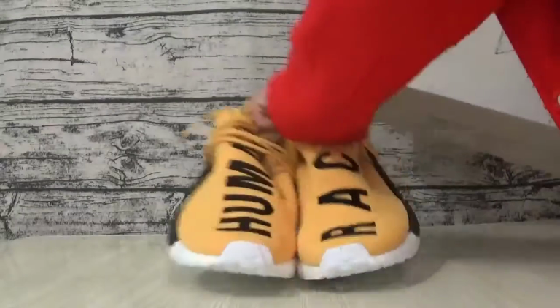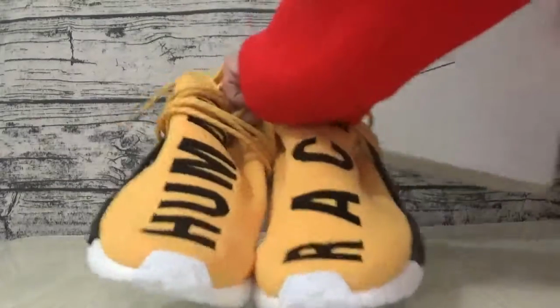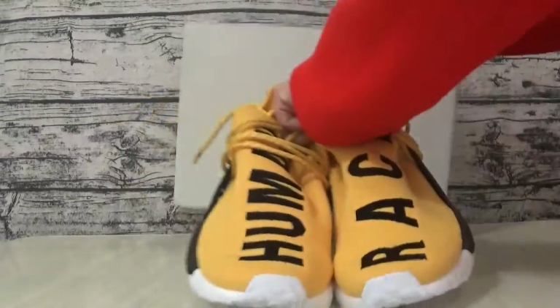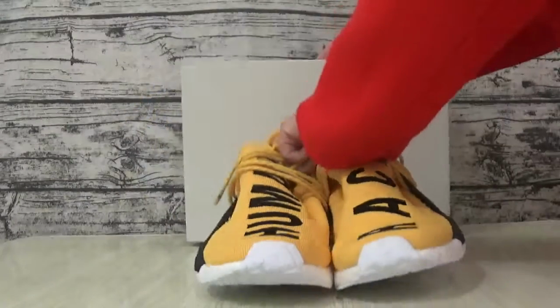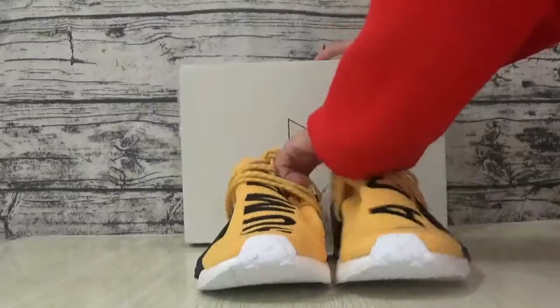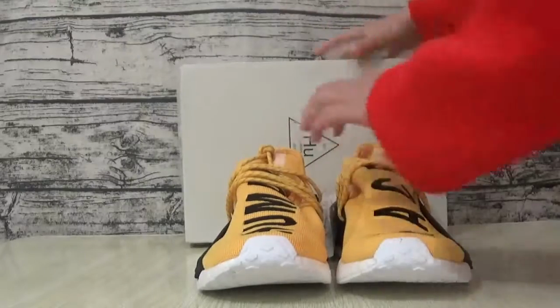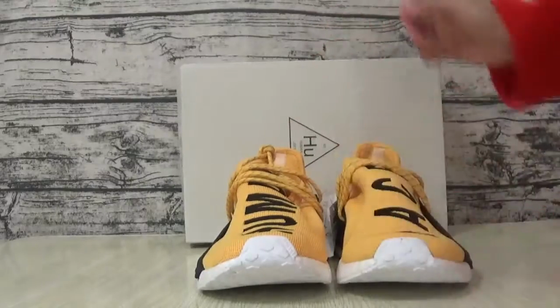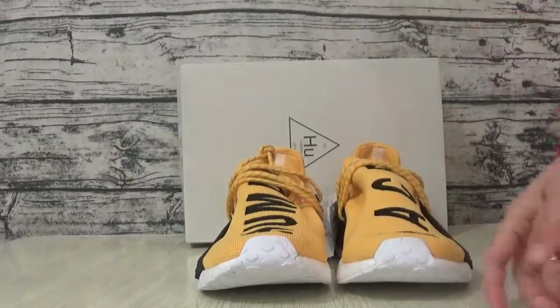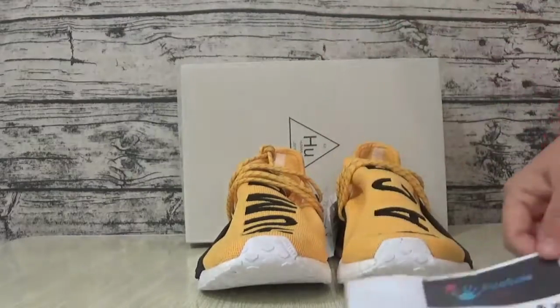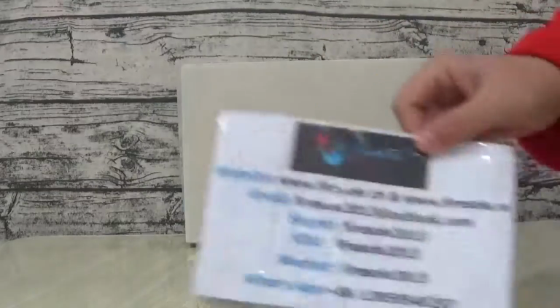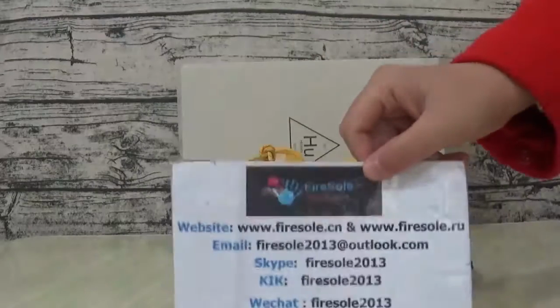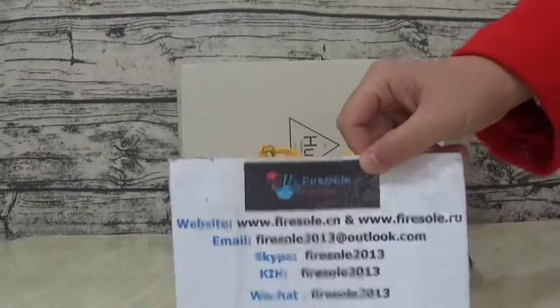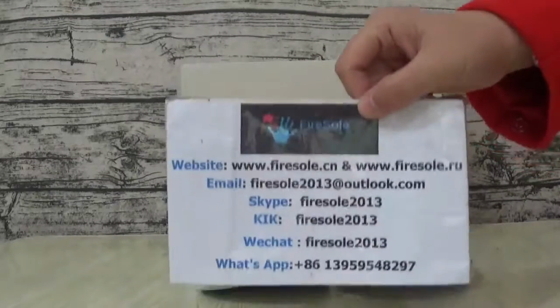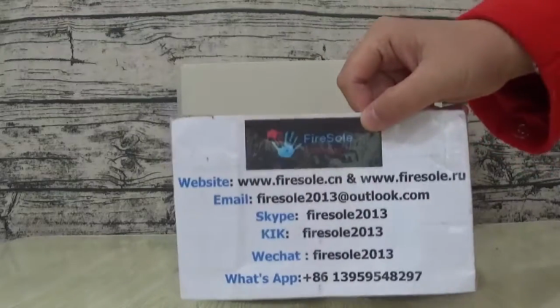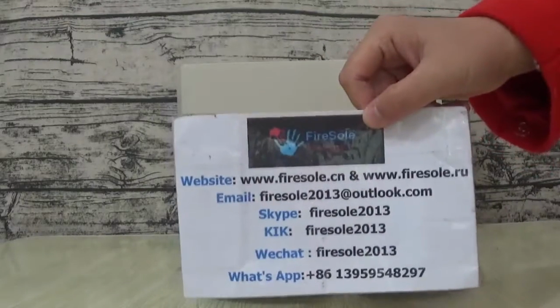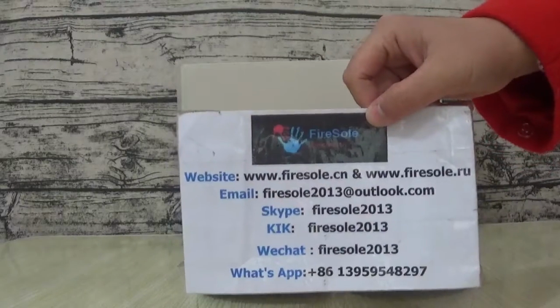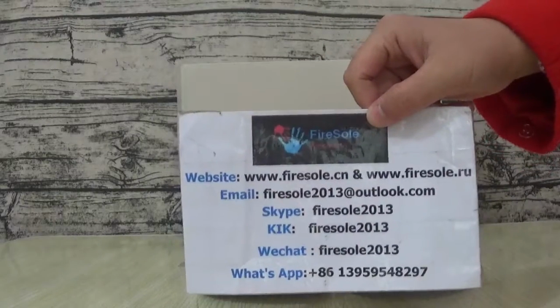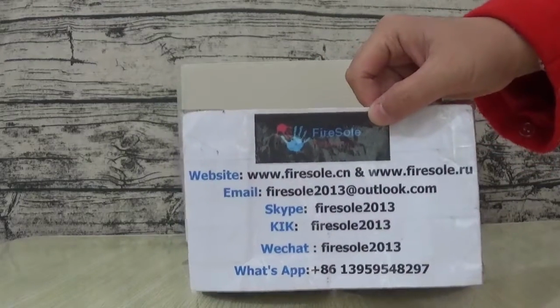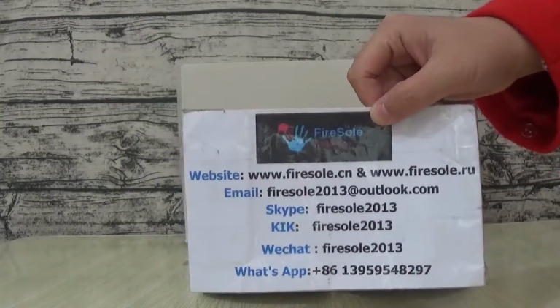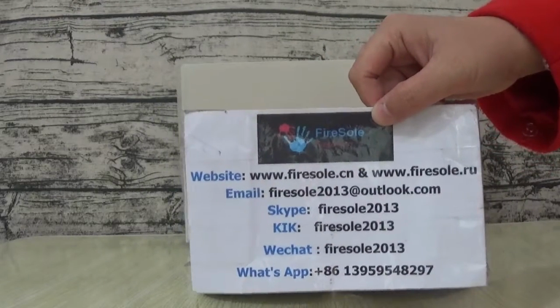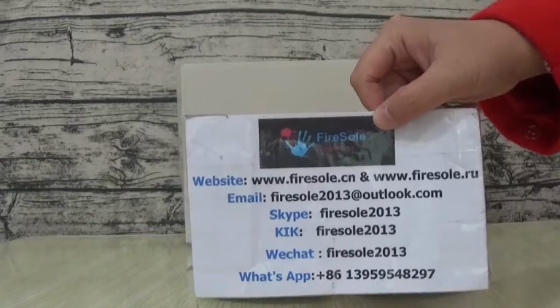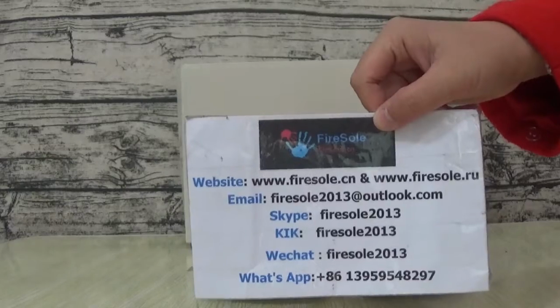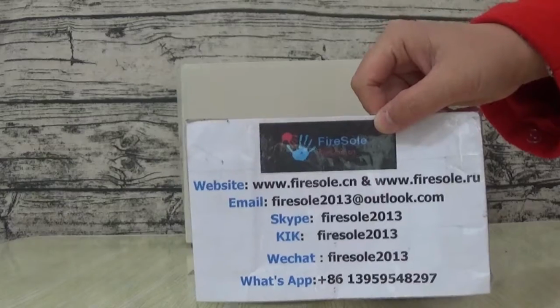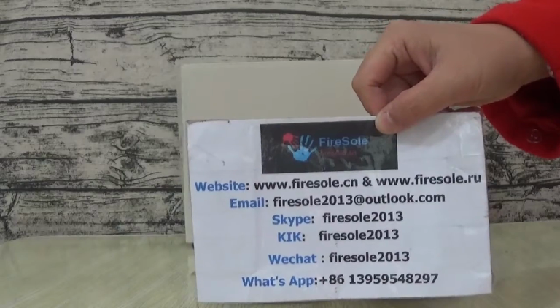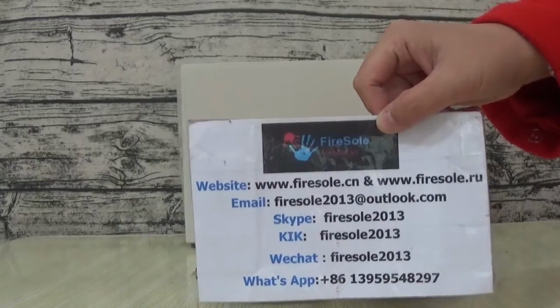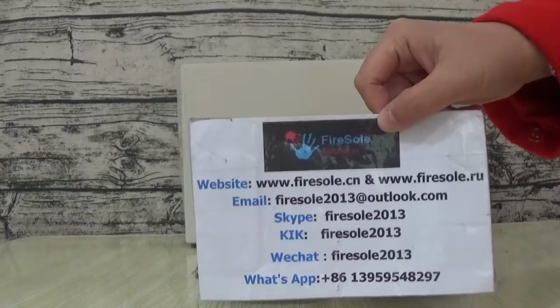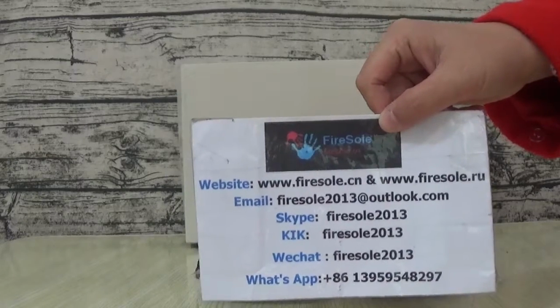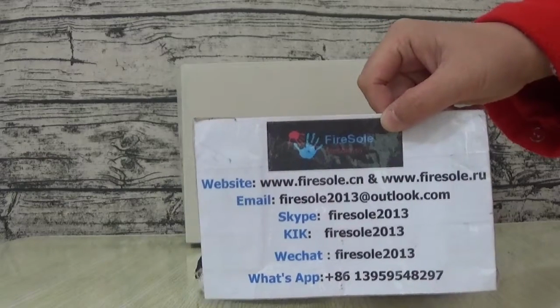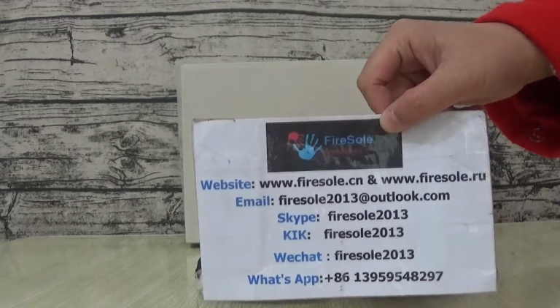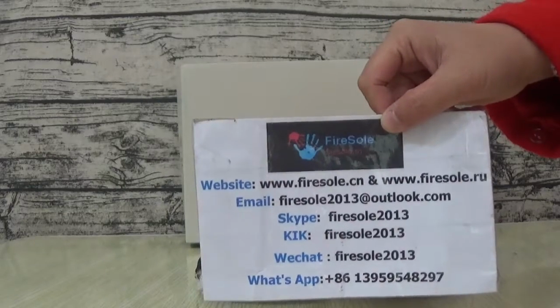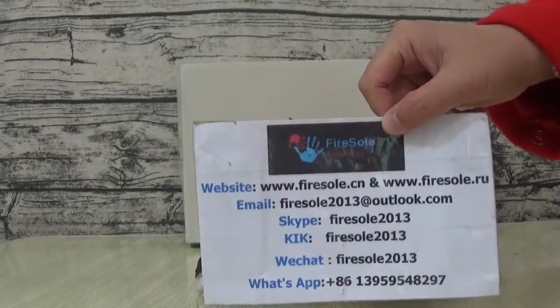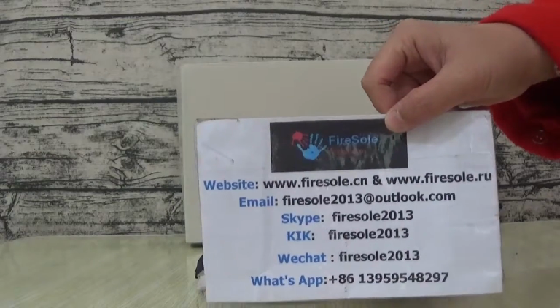If you like this product, you can go to our website. Please subscribe to my channel — I will show more products. See you in the next video, bye!